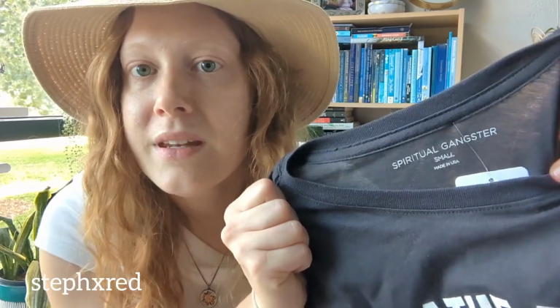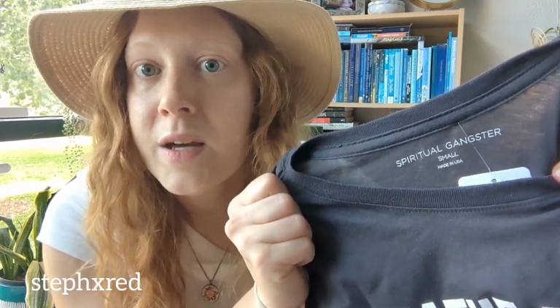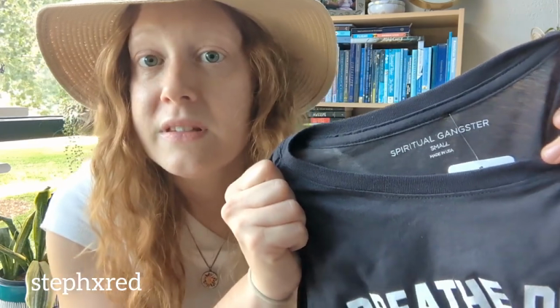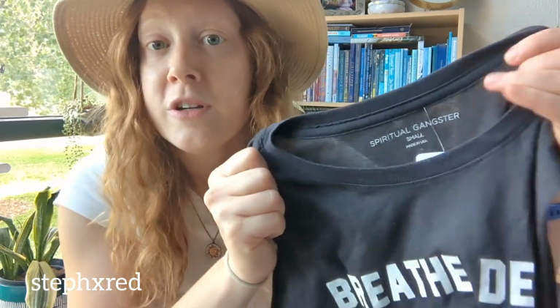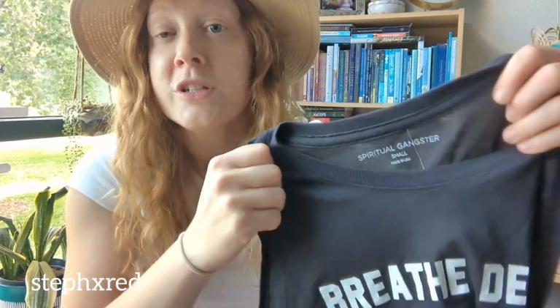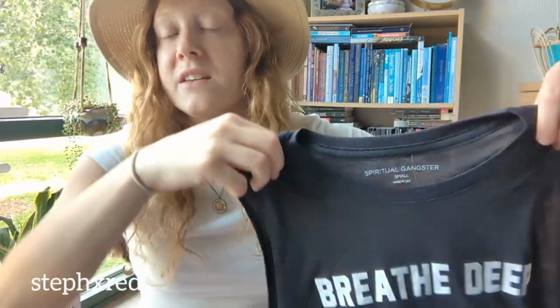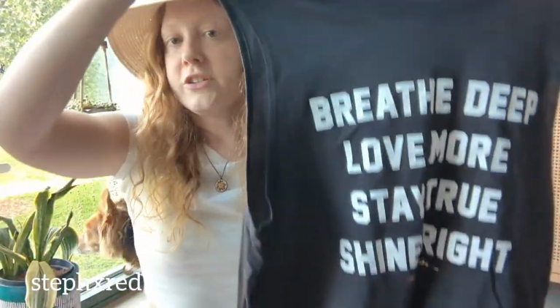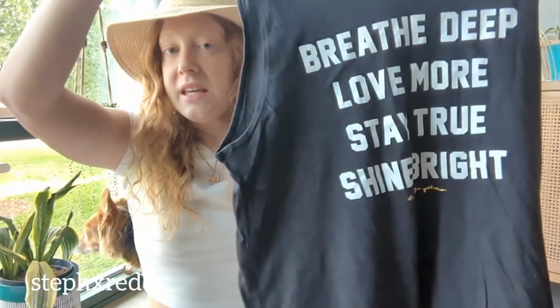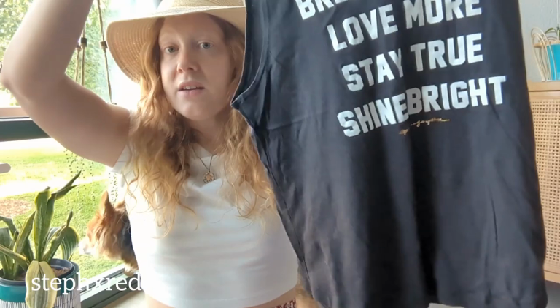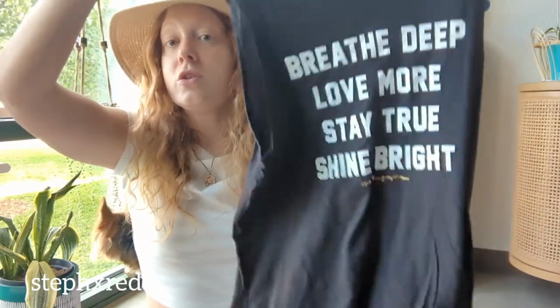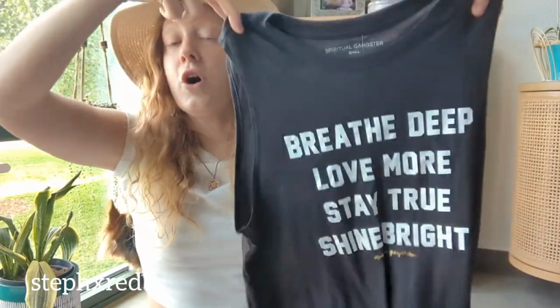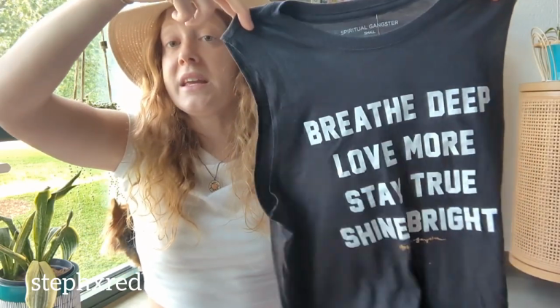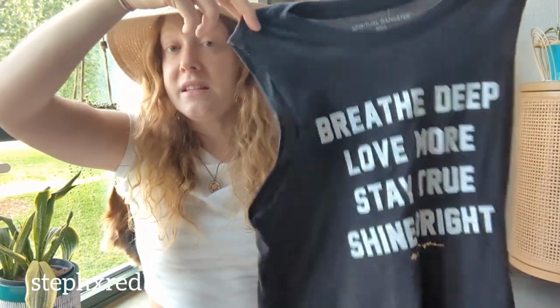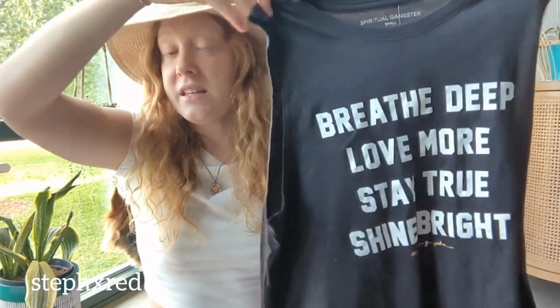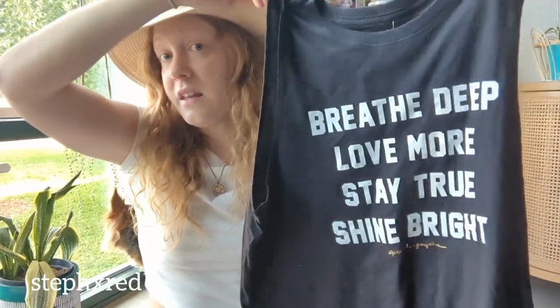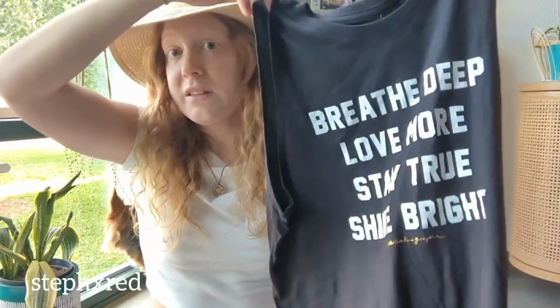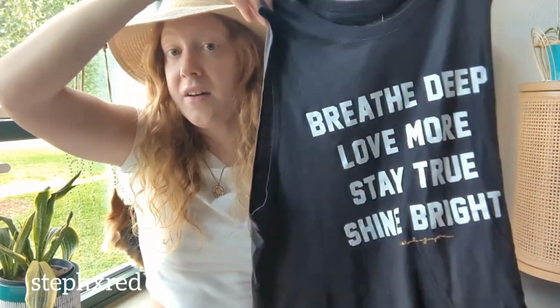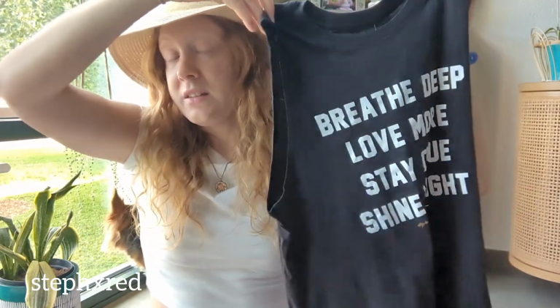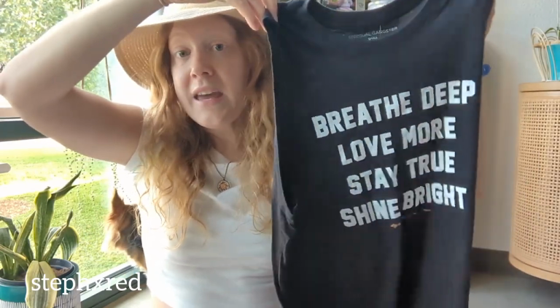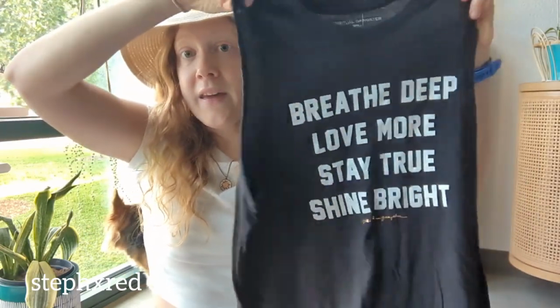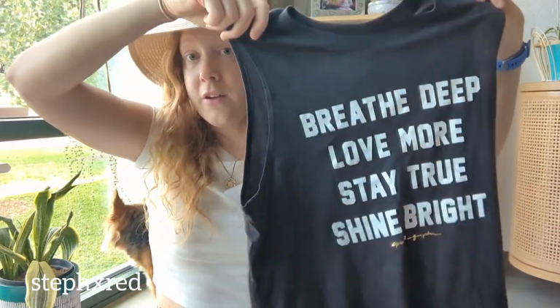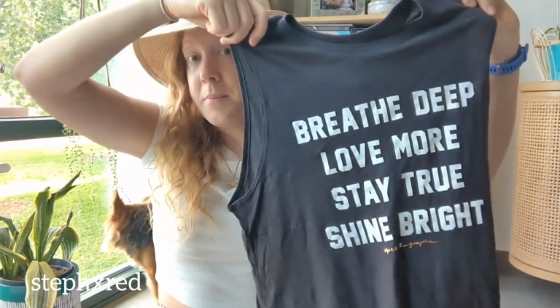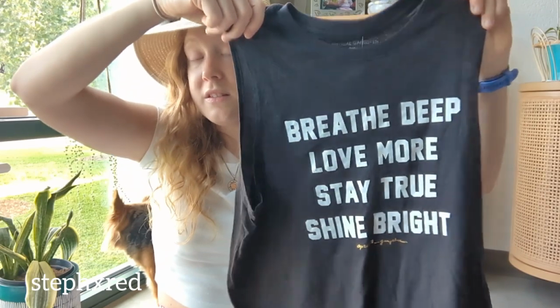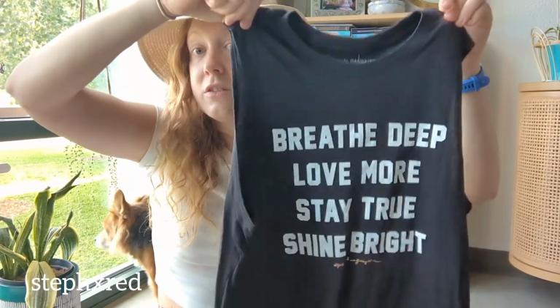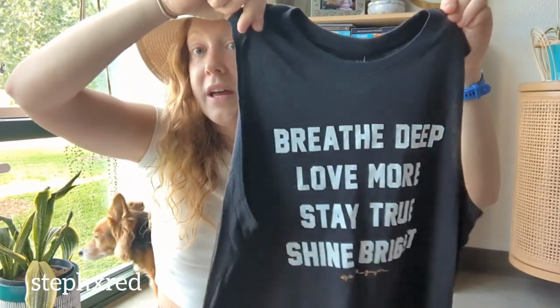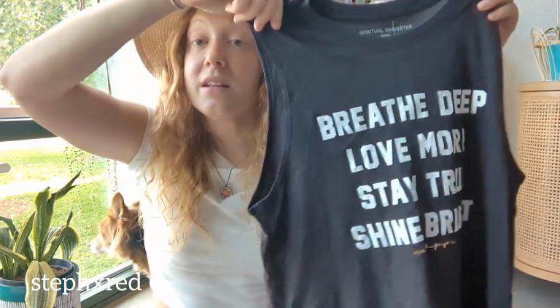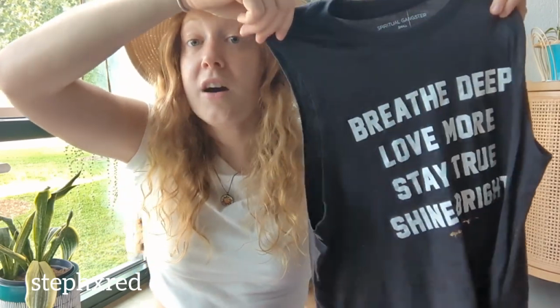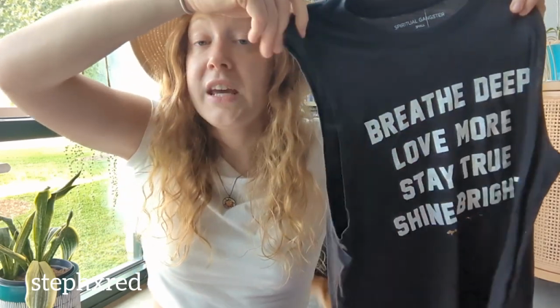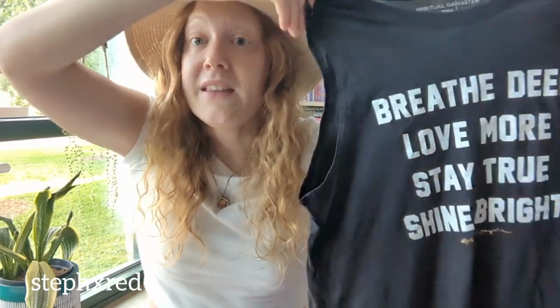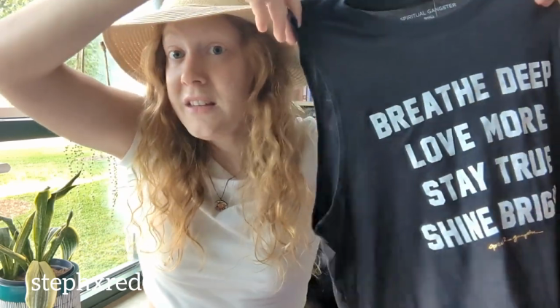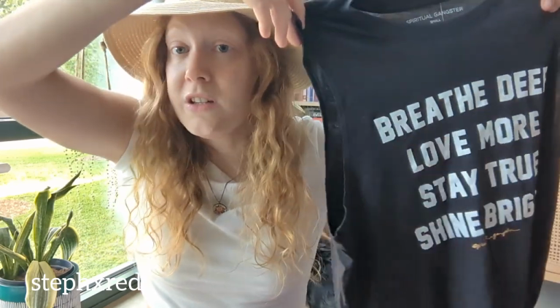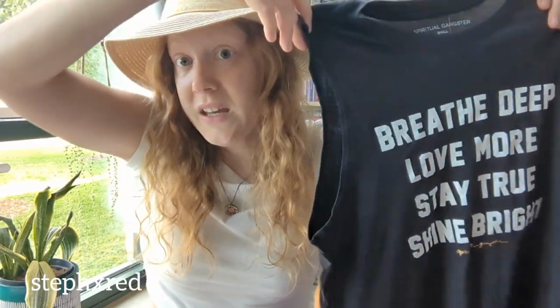Next up is this Spiritual Gangster tee. I have sold so many tees like this — they always have some saying on them and they're a muscle tee, super lightweight and soft. And this one is actually new with tags.